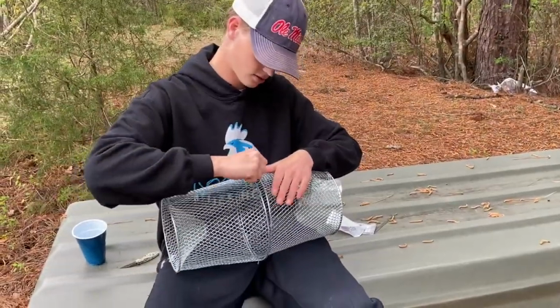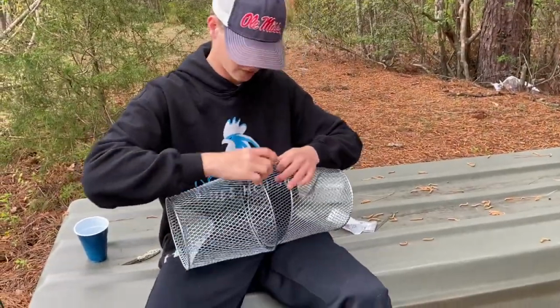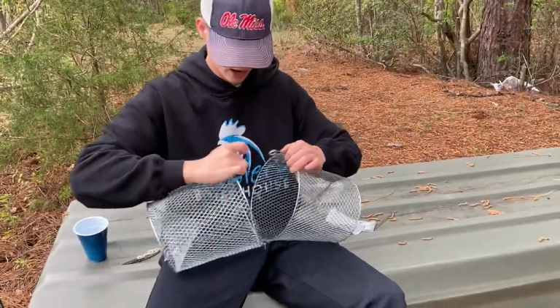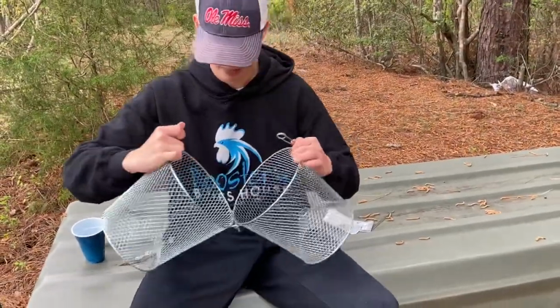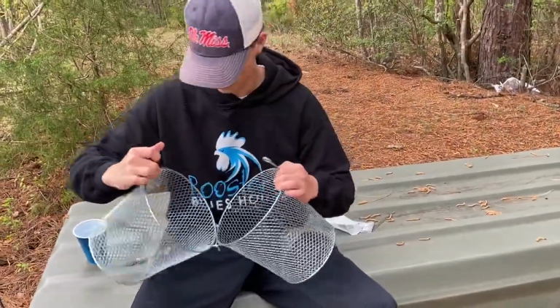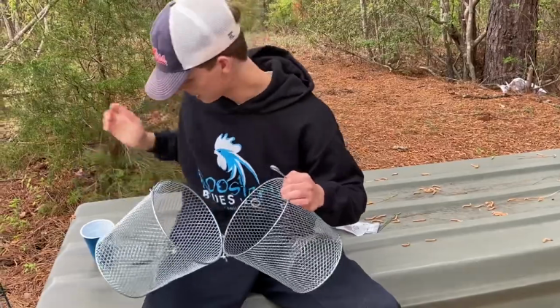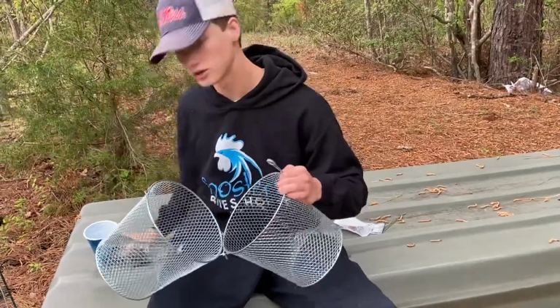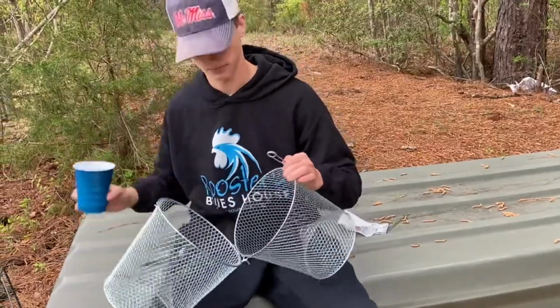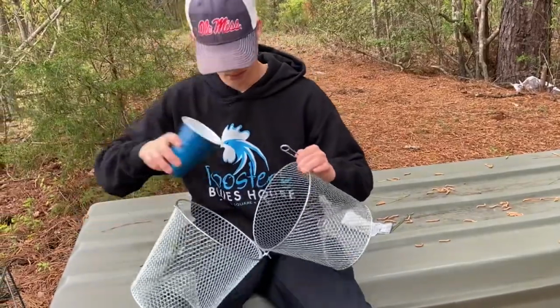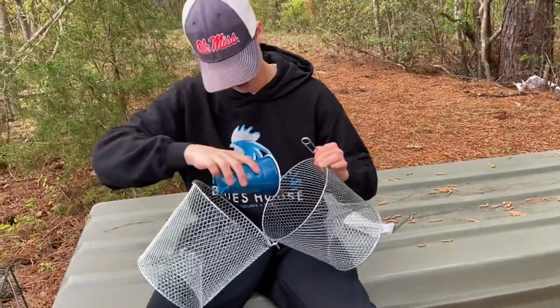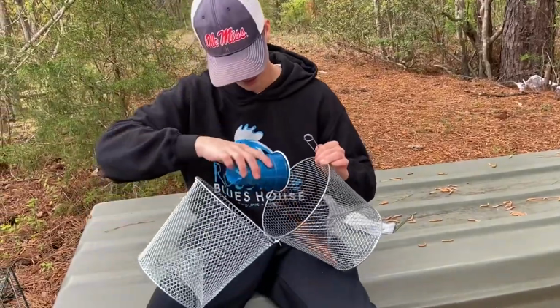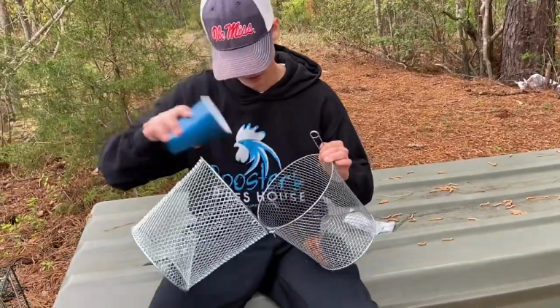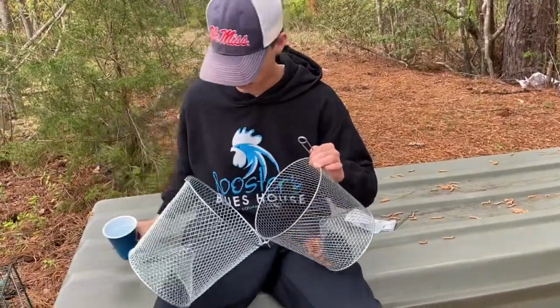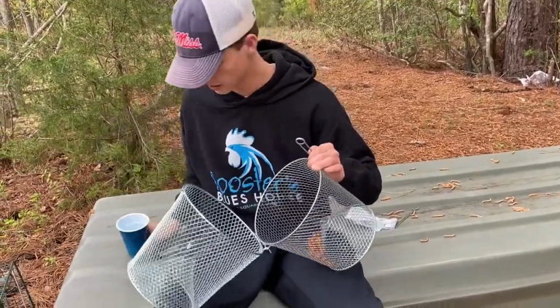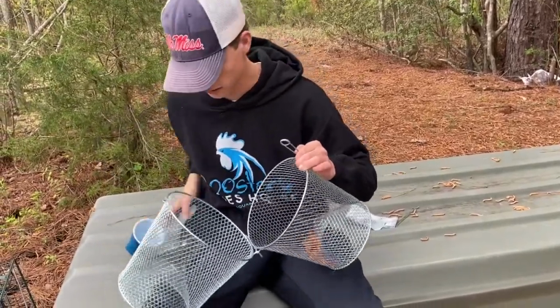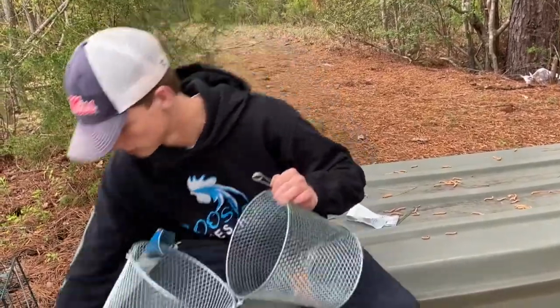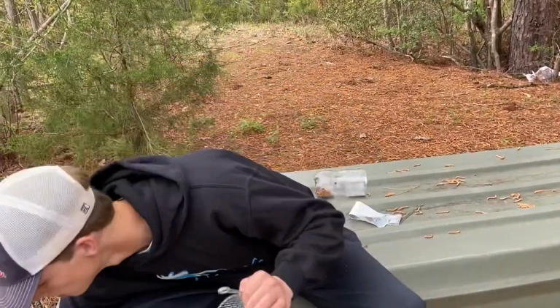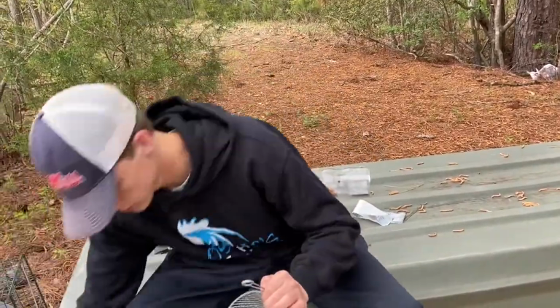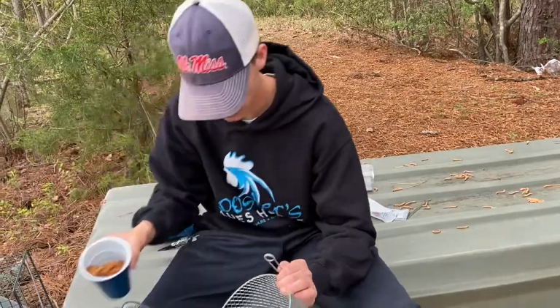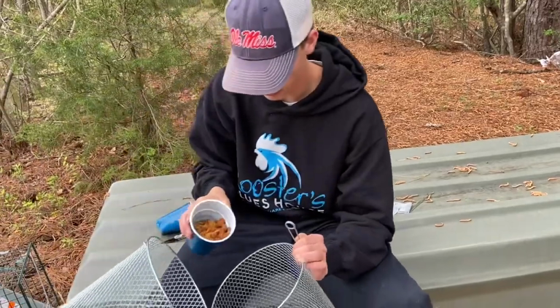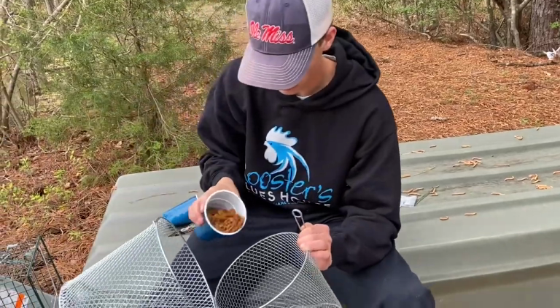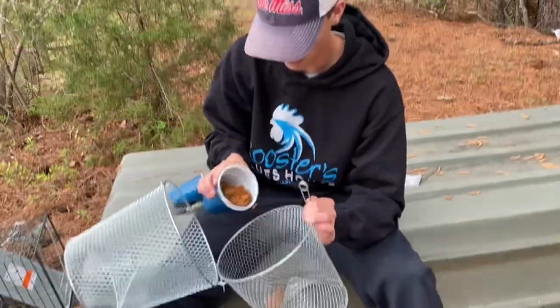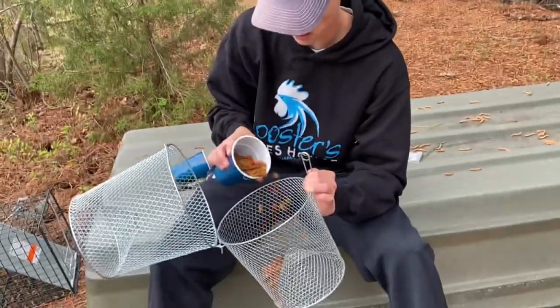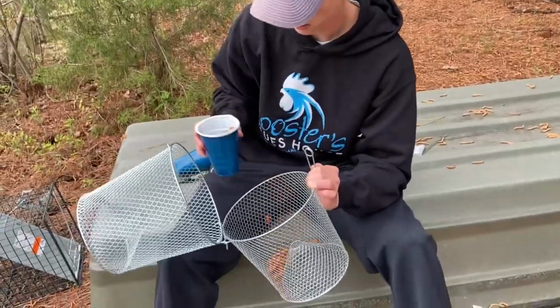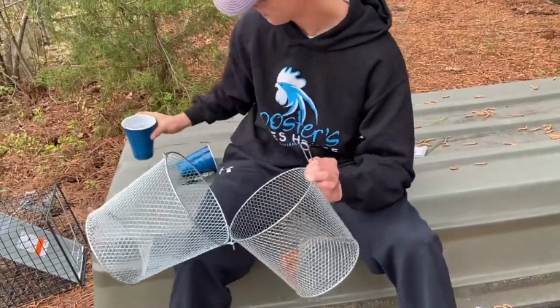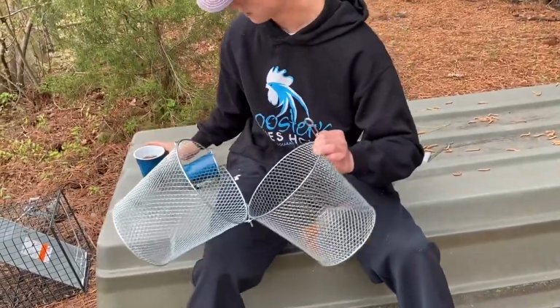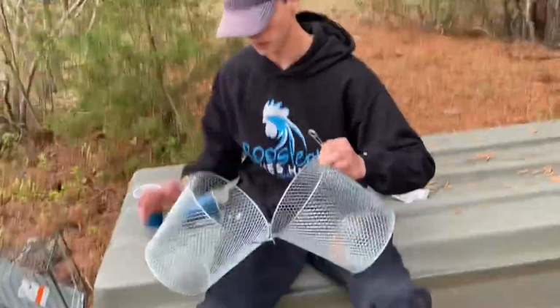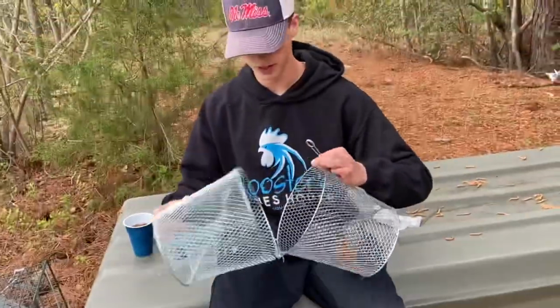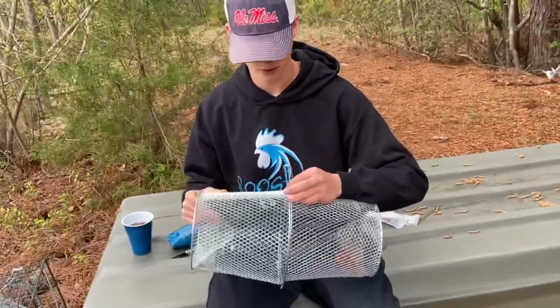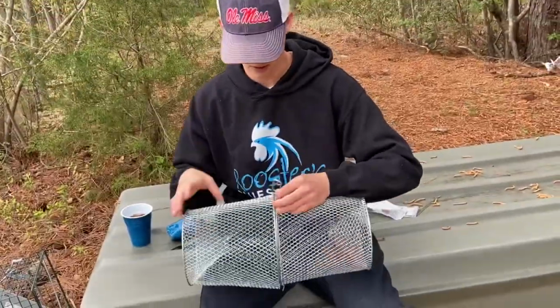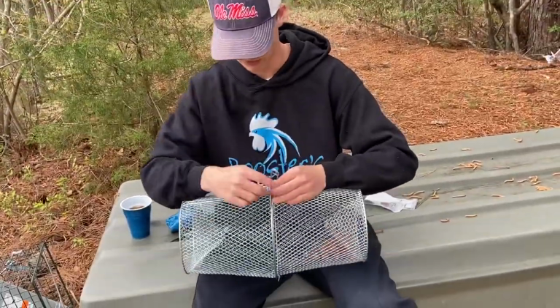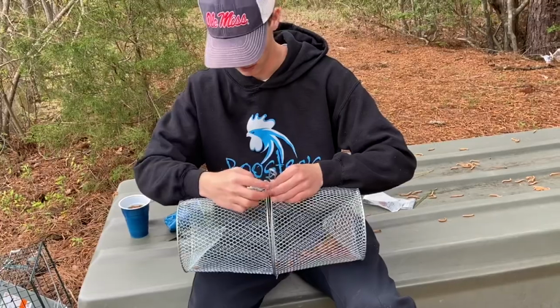Alright, we've got our Bass Pro trap. I put dog food in there just like the other one, just a little bit more. Then we're going to close it up and put them both in the water.